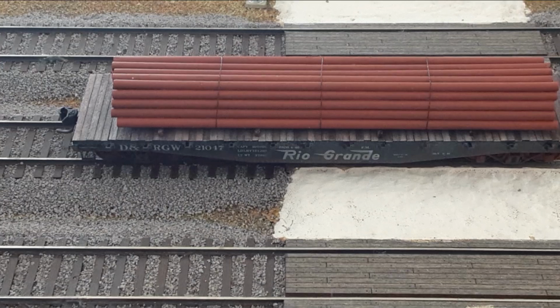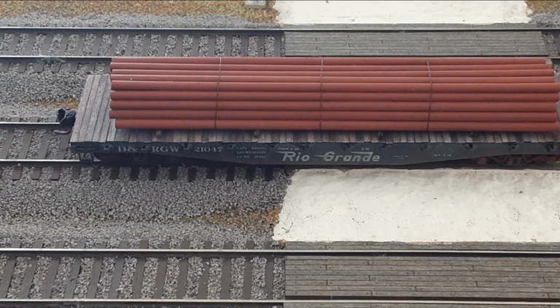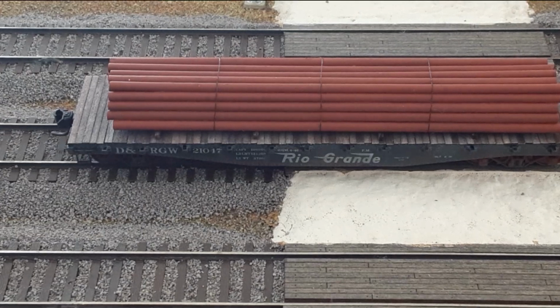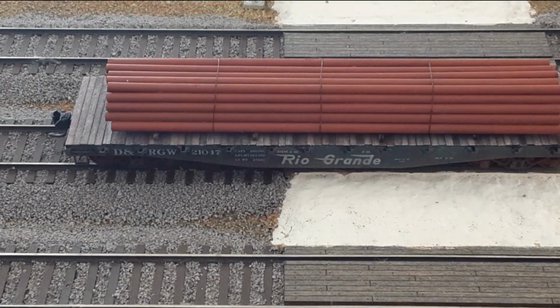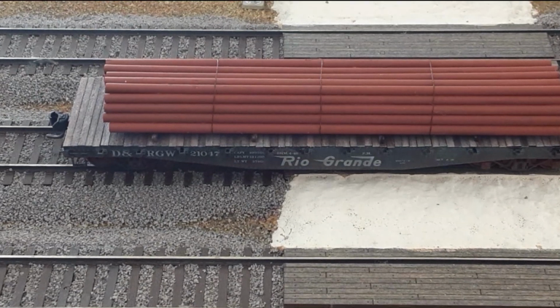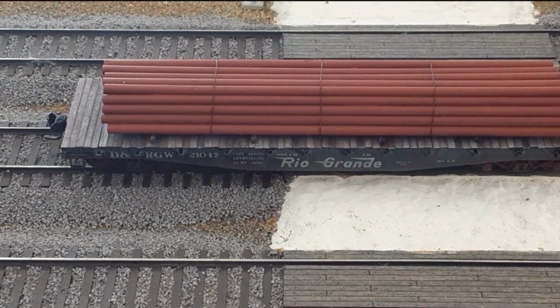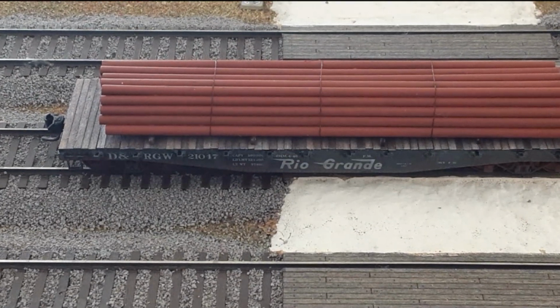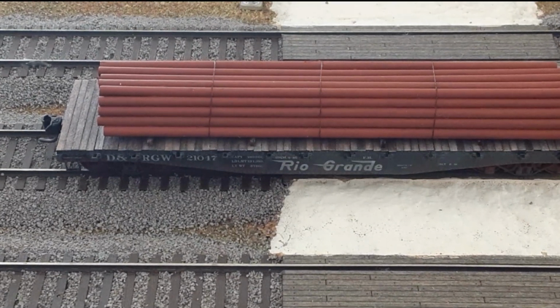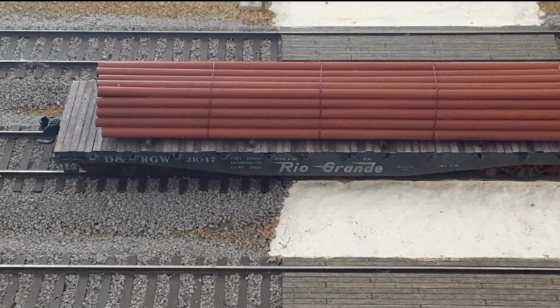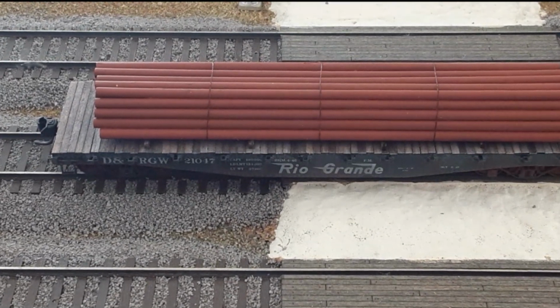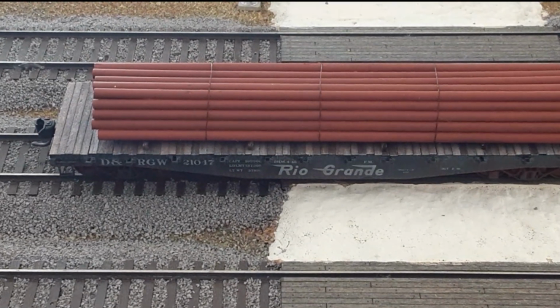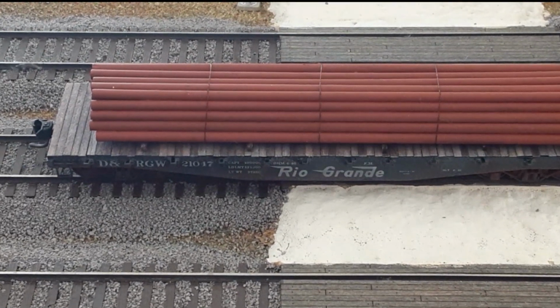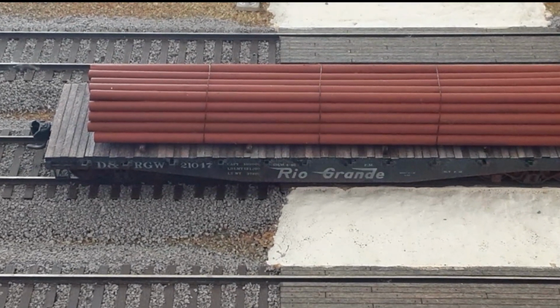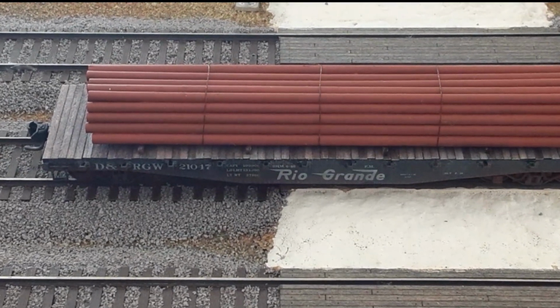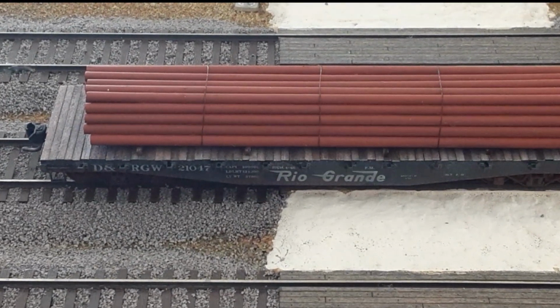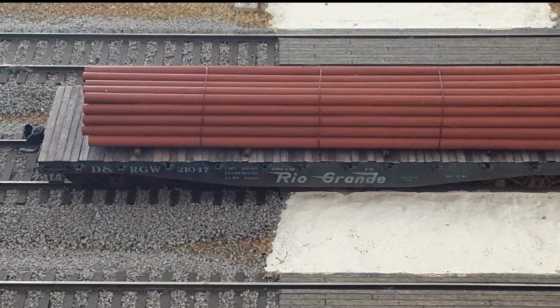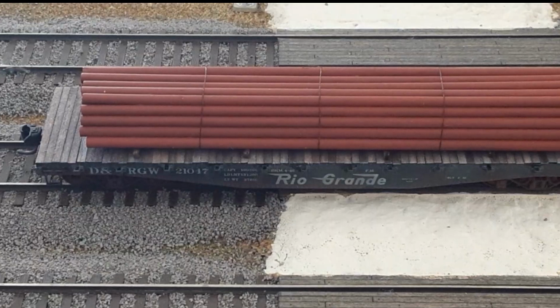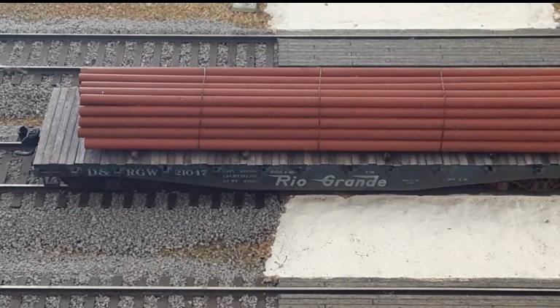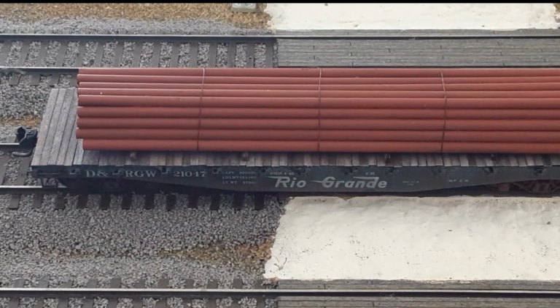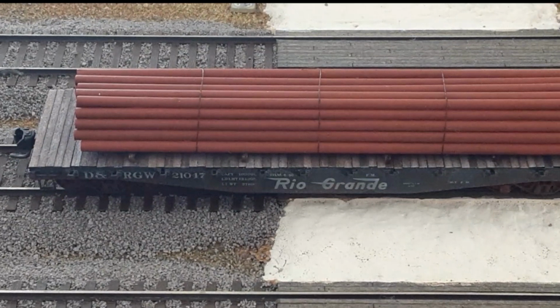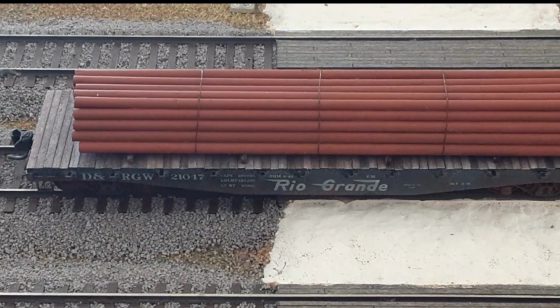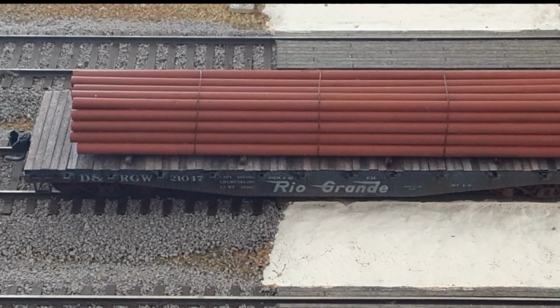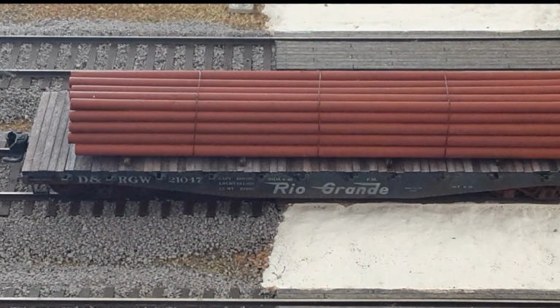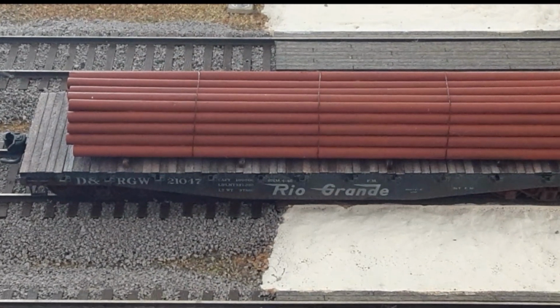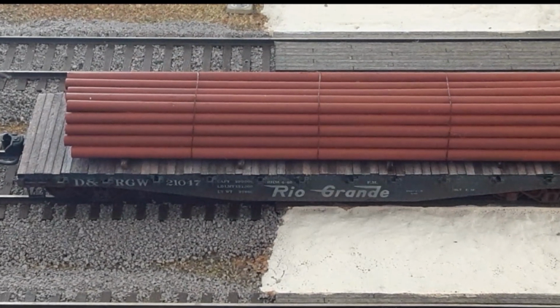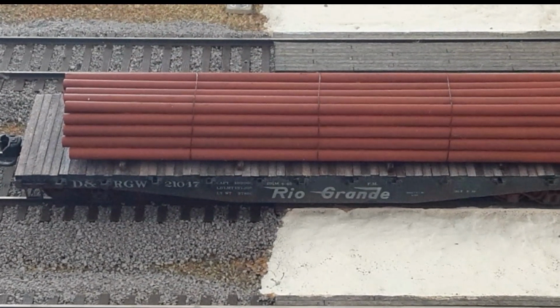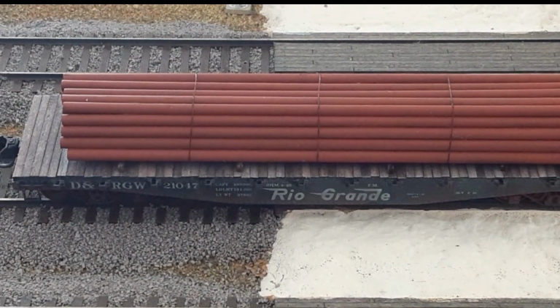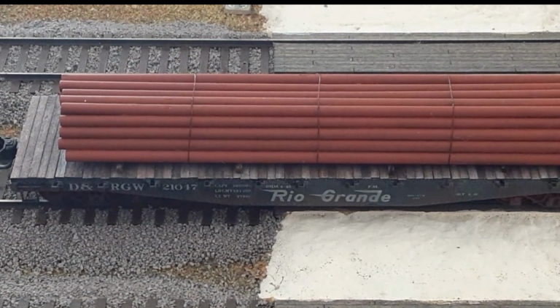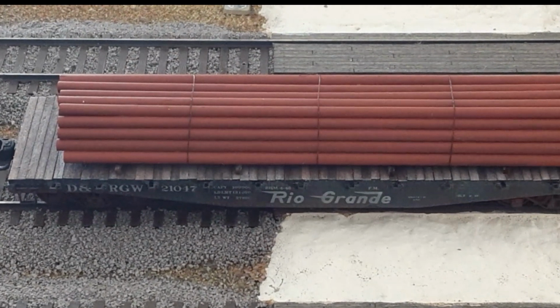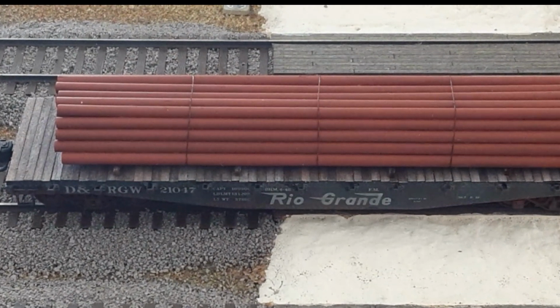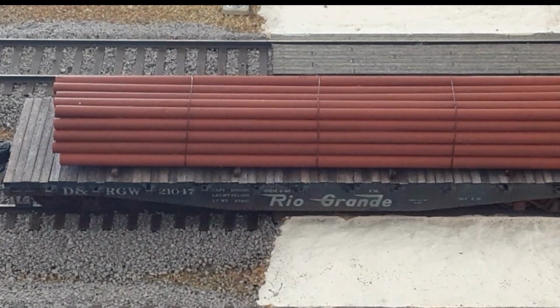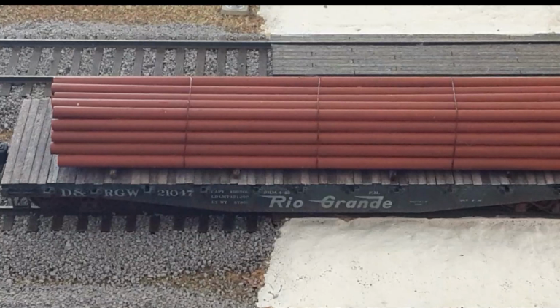Welcome back to my channel, and as always, thanks to my subscribers. In this very short video, I'm going to show you an easy way to make your own pipe load for flat cars and gondolas.